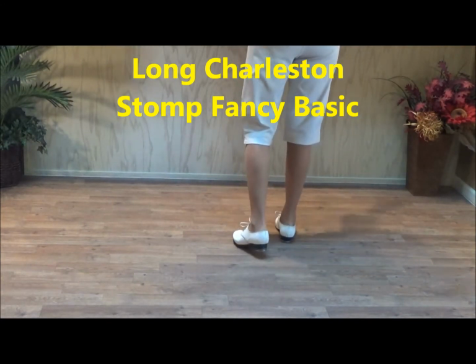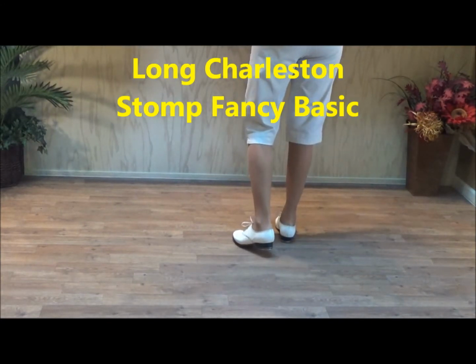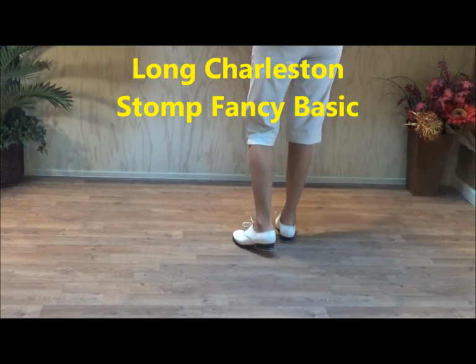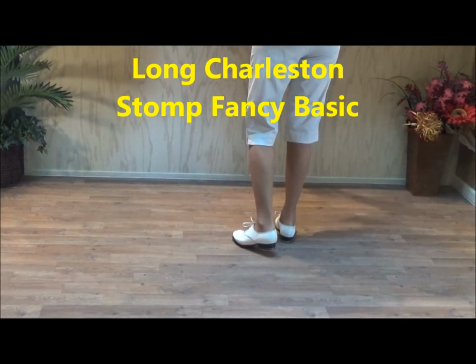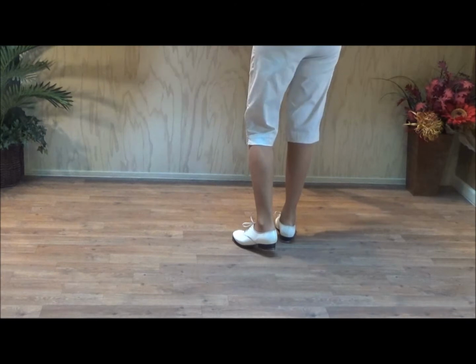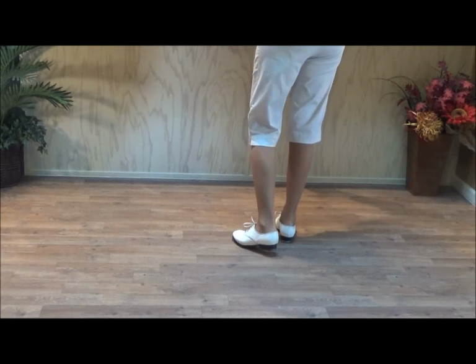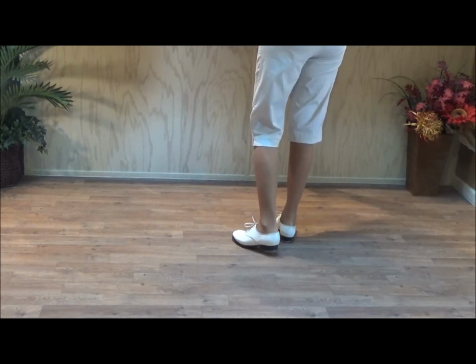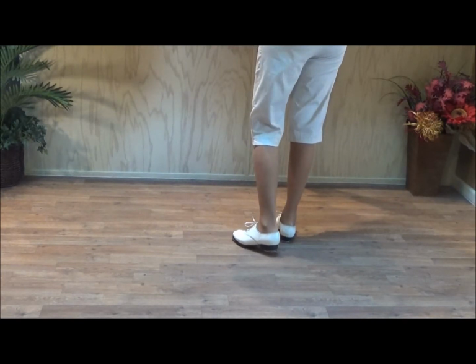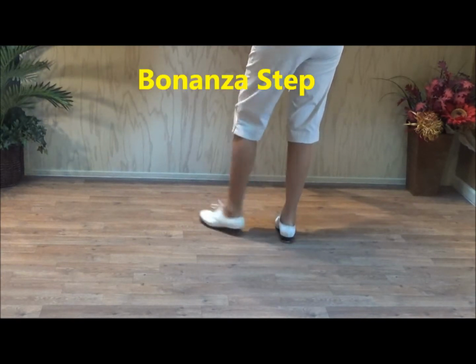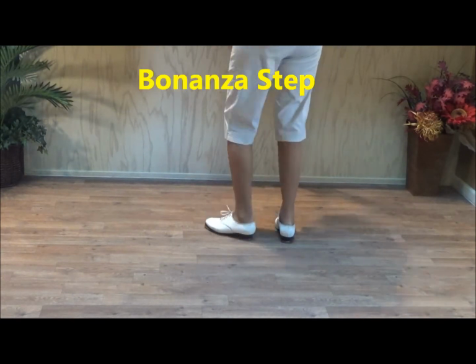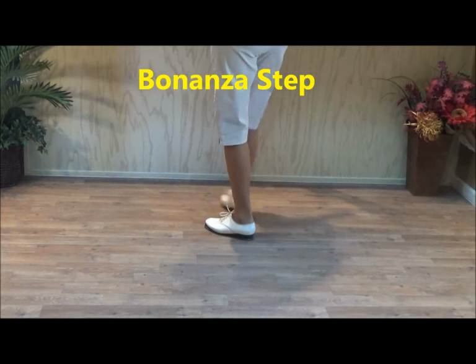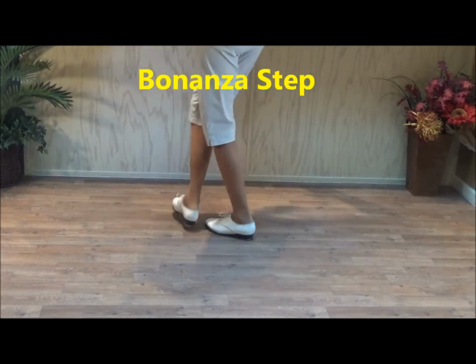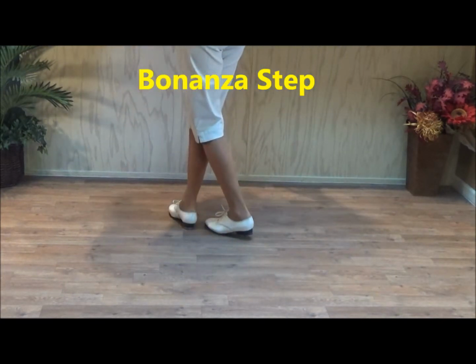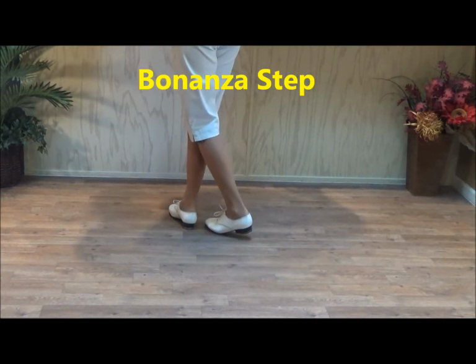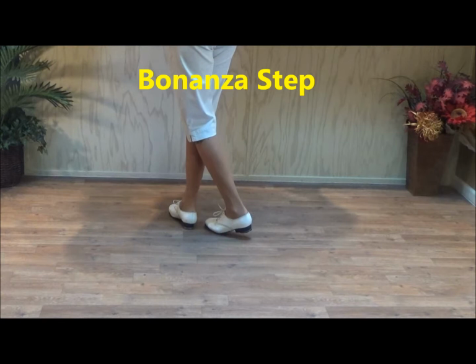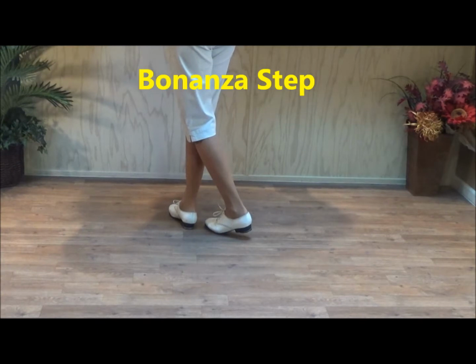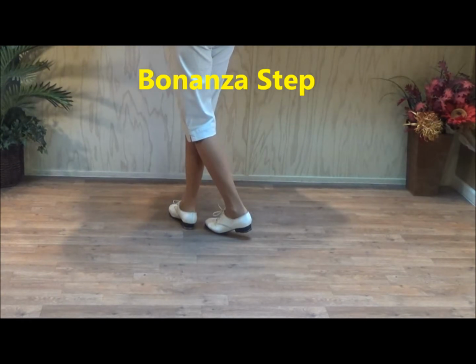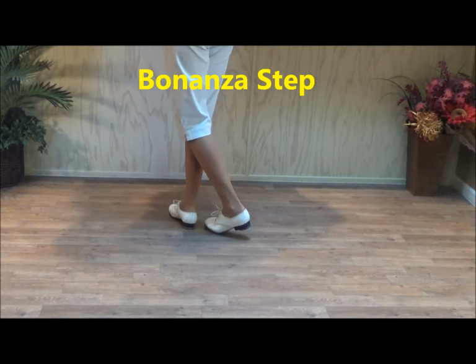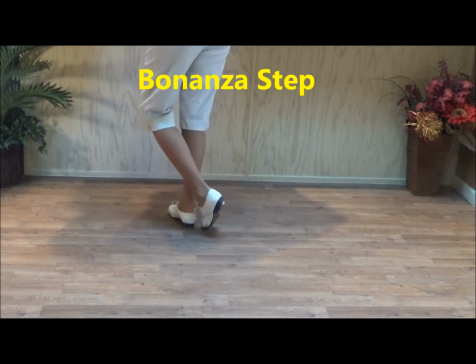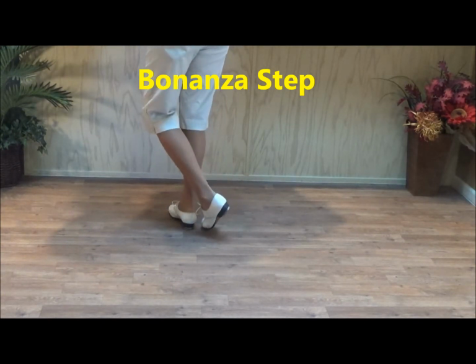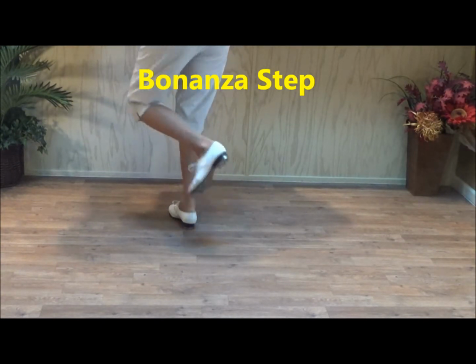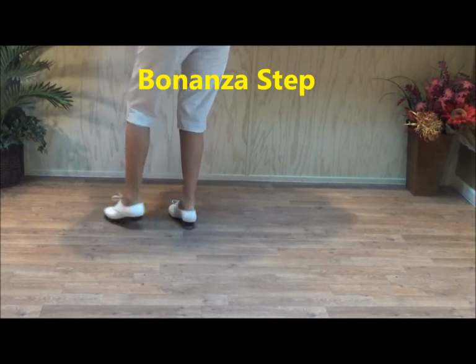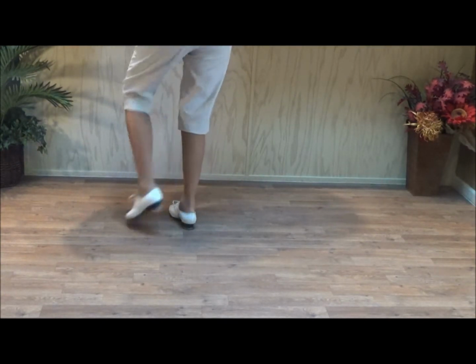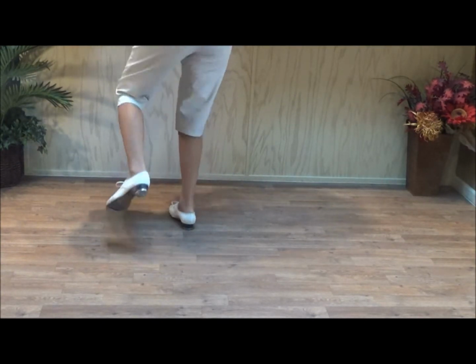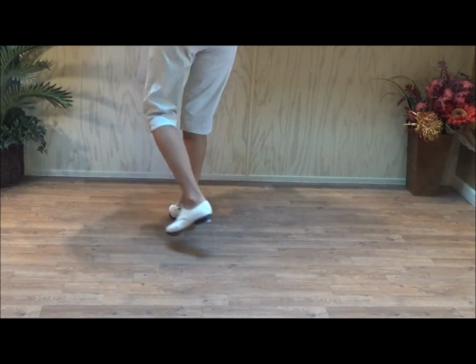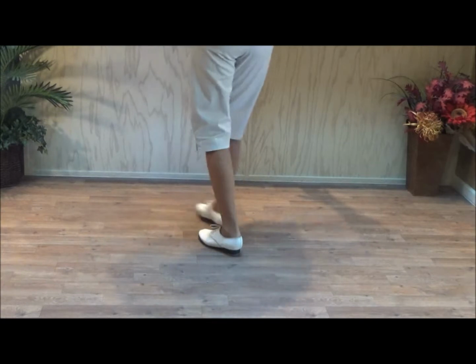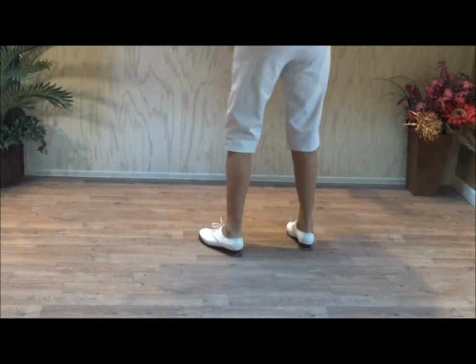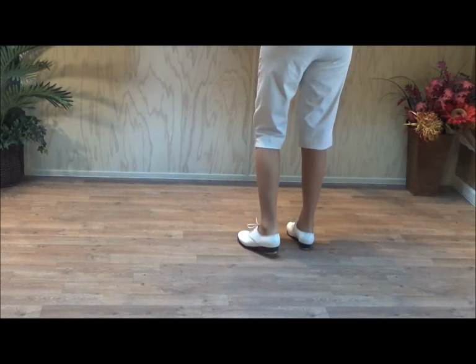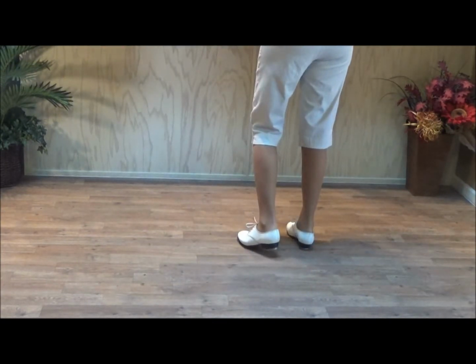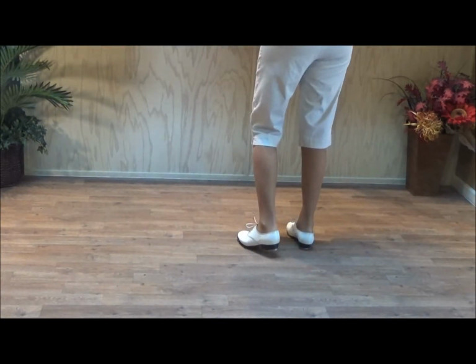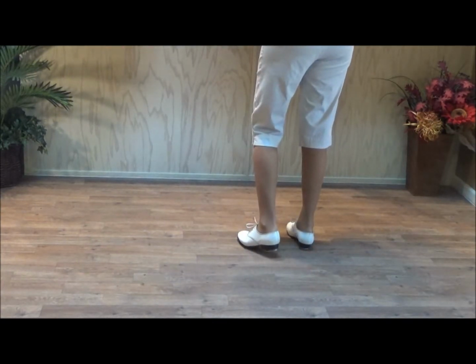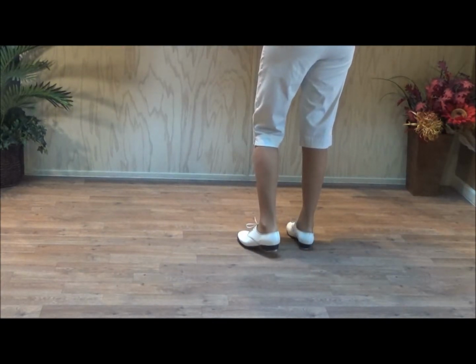And a bonanza. Now a bonanza step starts with two double steps, crossing the second one in front. Then two double ups with the left. So let's do that — a clog over two, two double ups to start it.